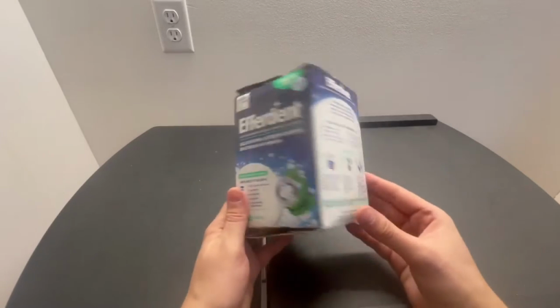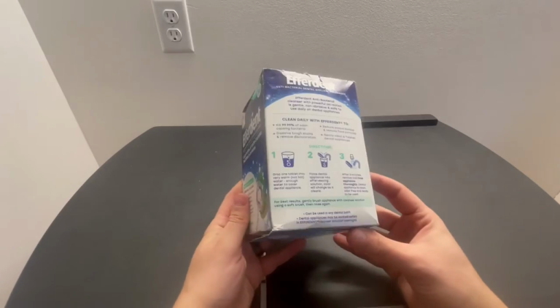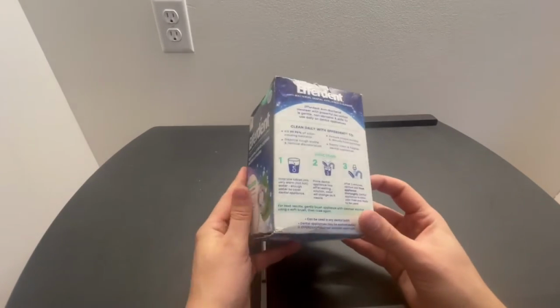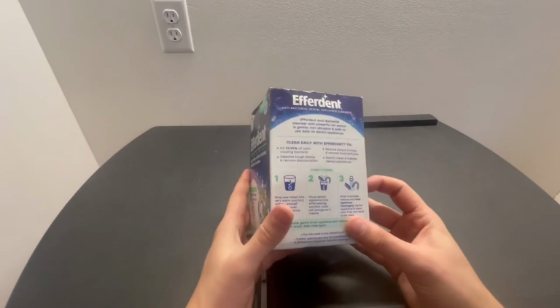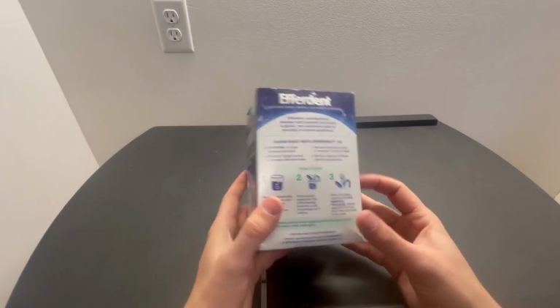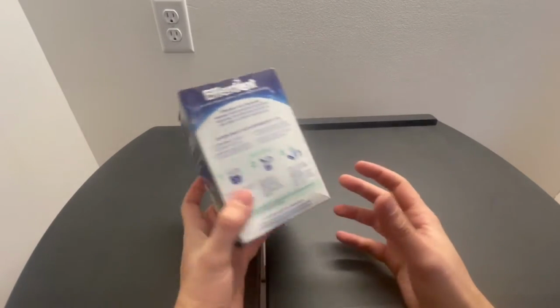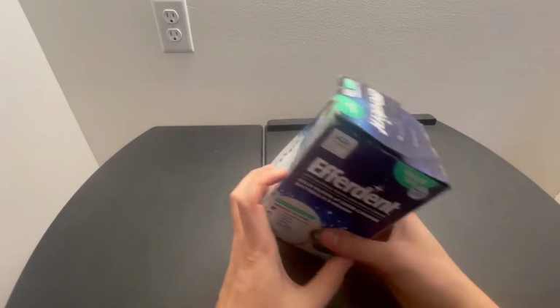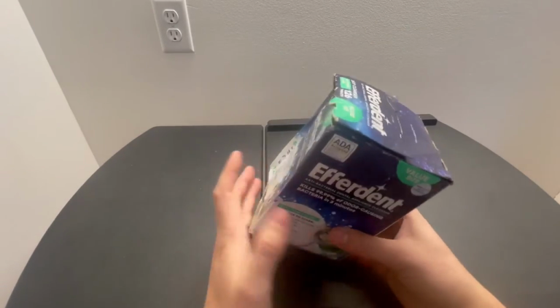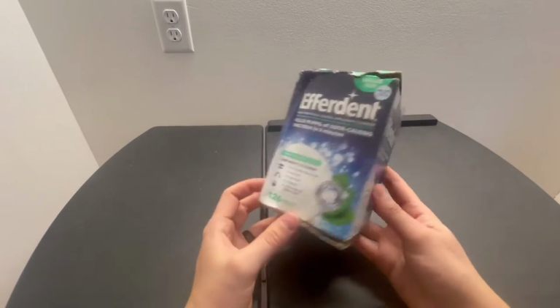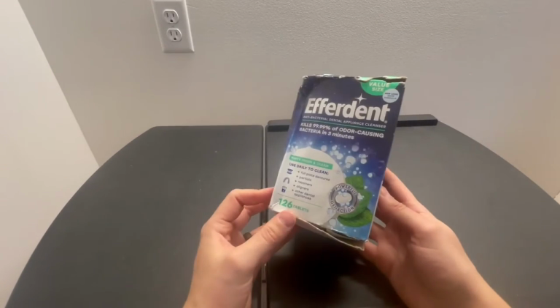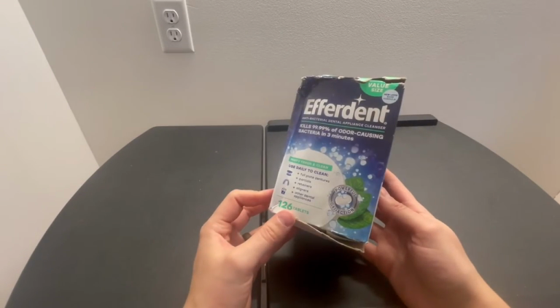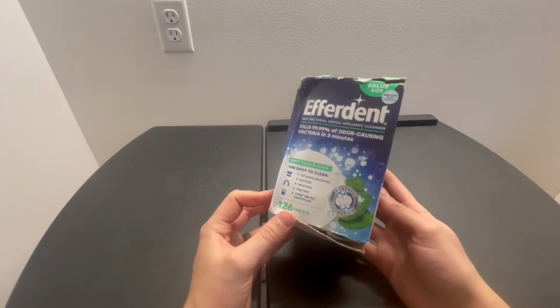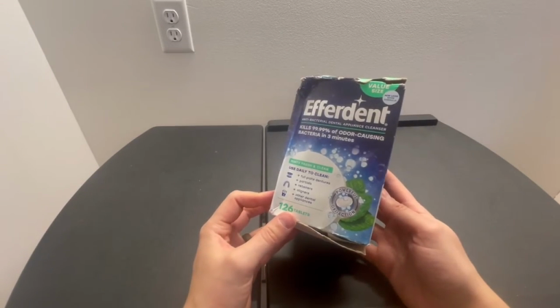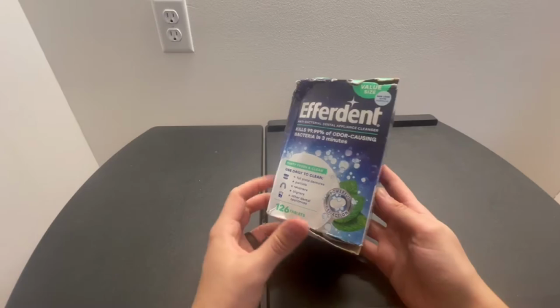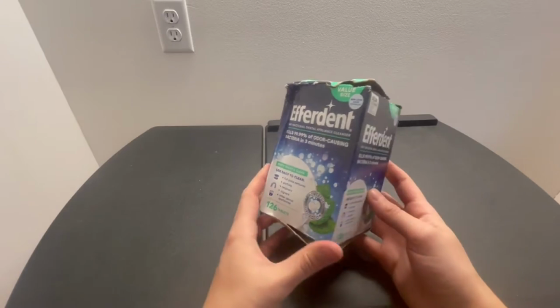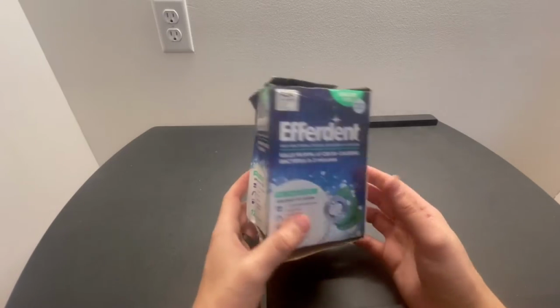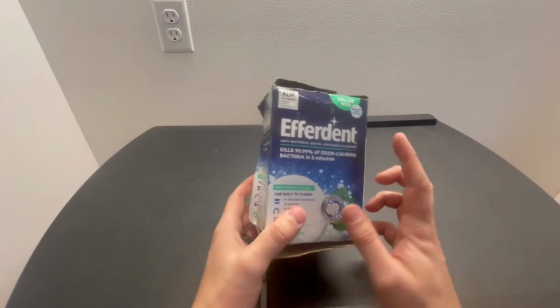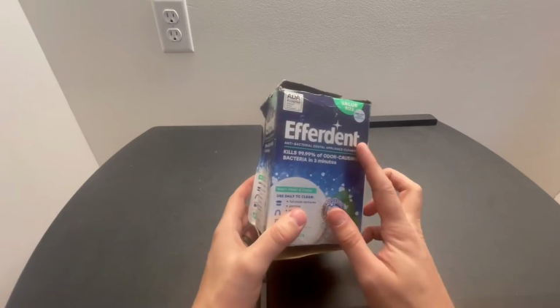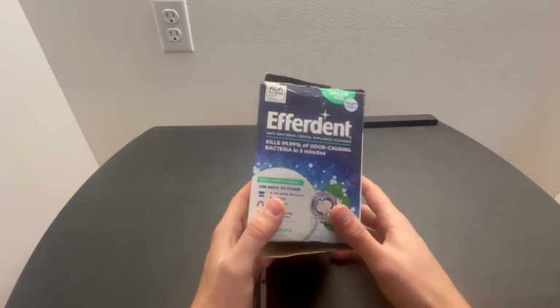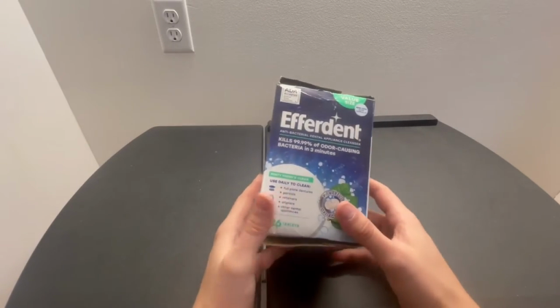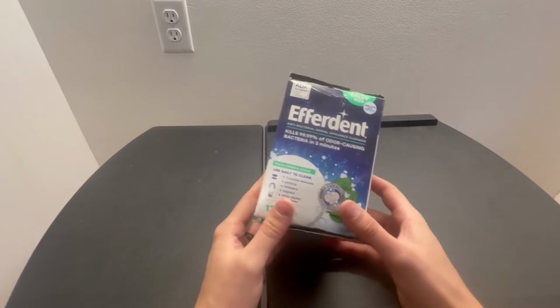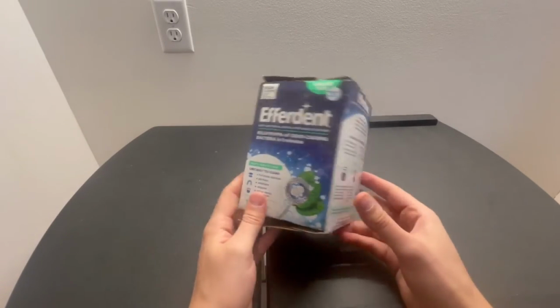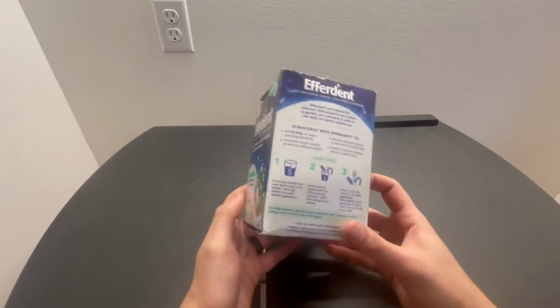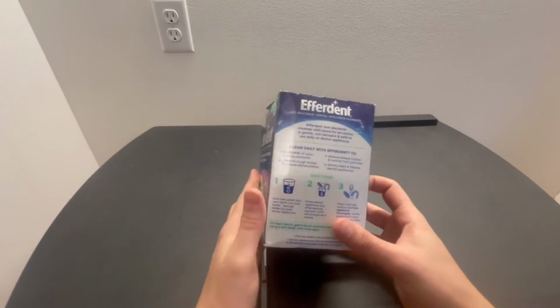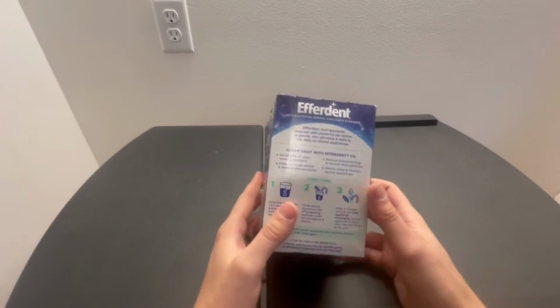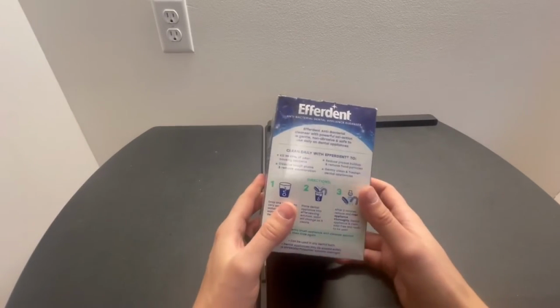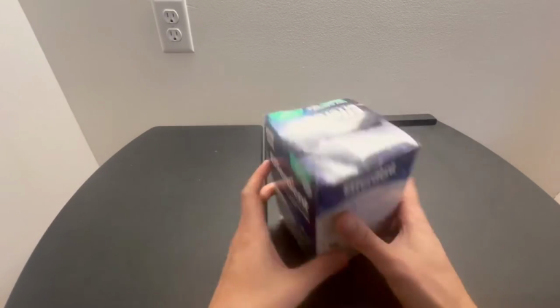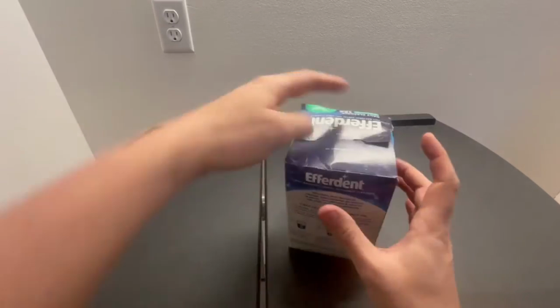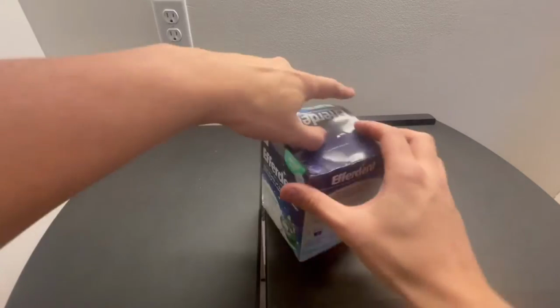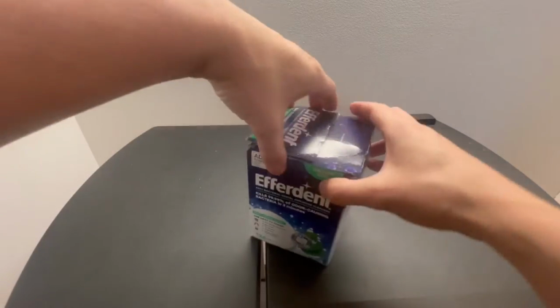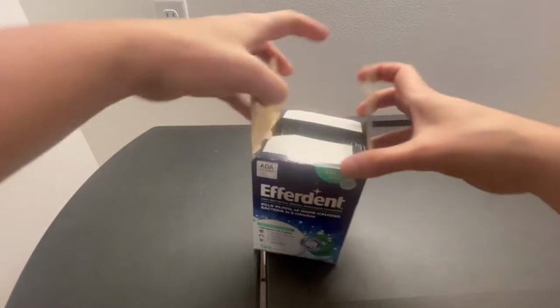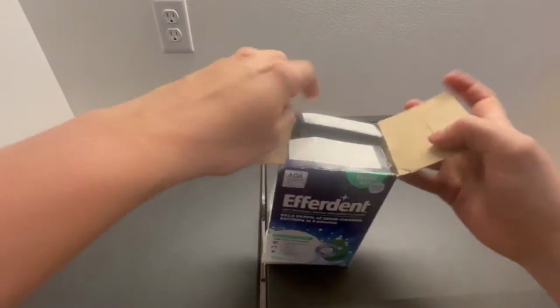So don't ask about my box — it got a little damaged in transit, which was not on Effredent. But the product inside is actually fine.